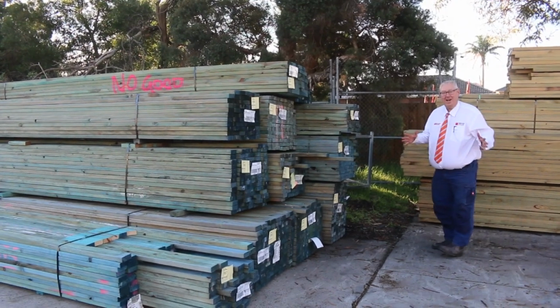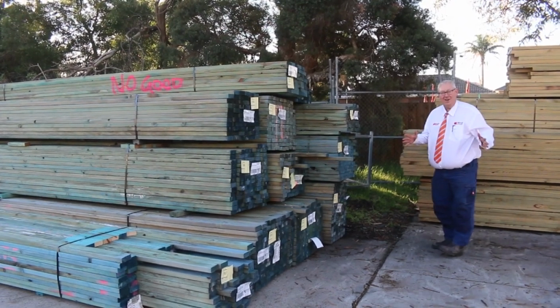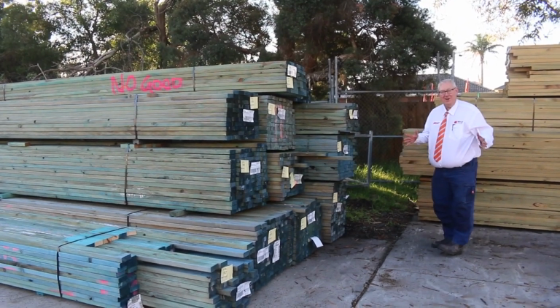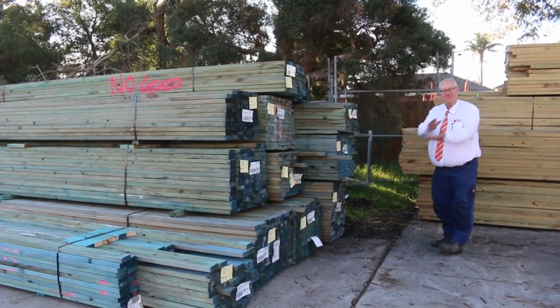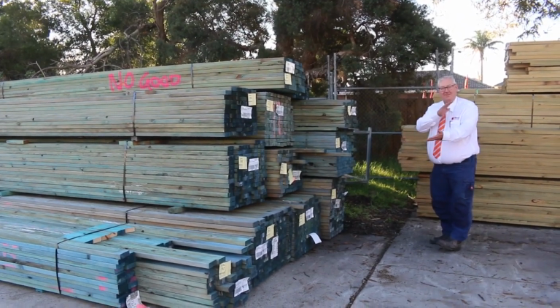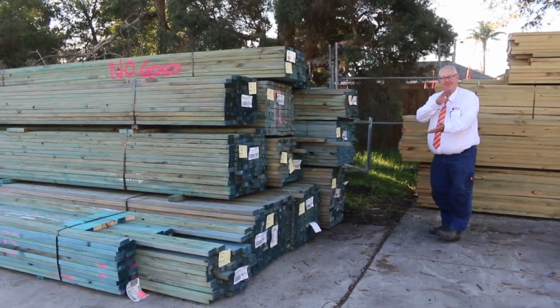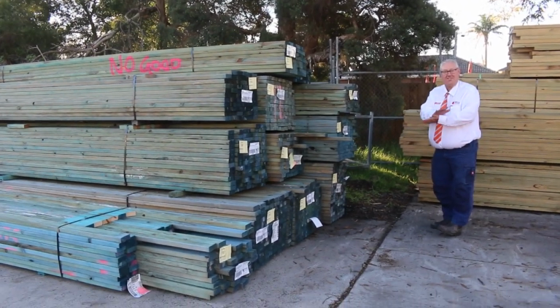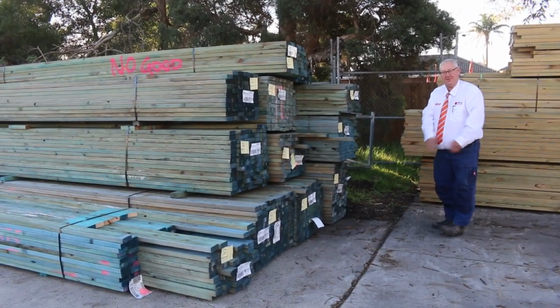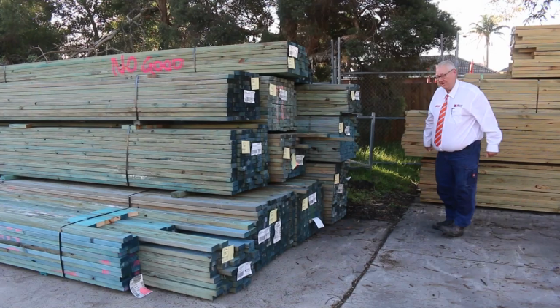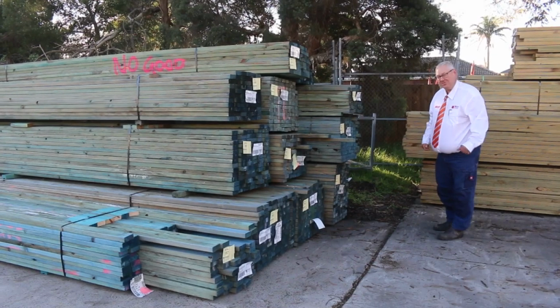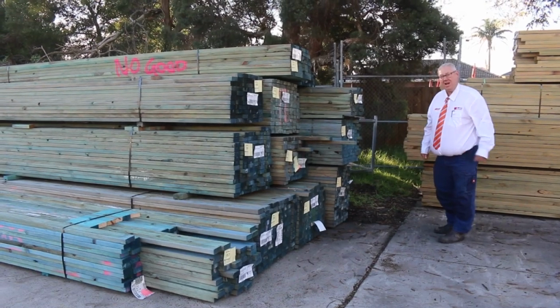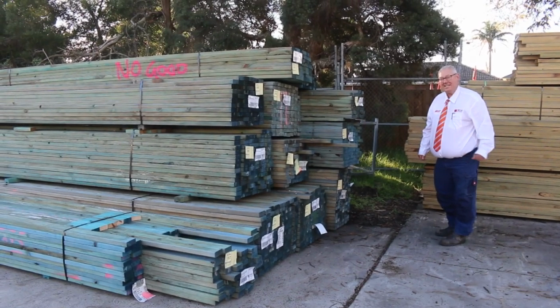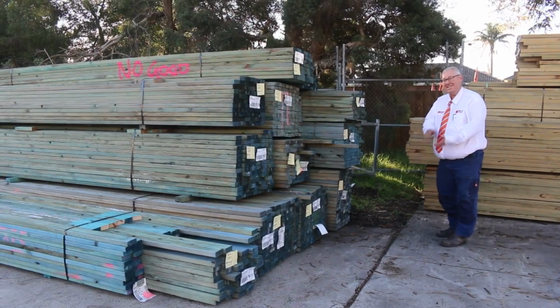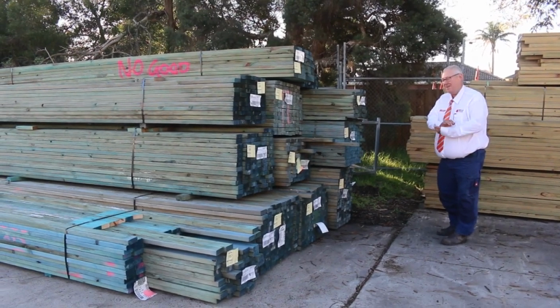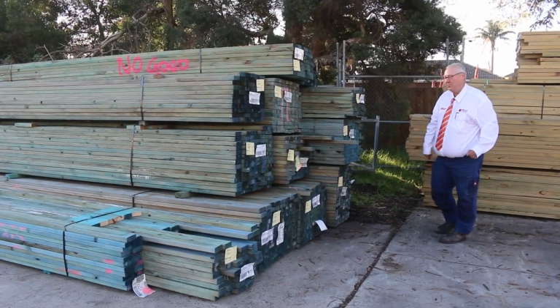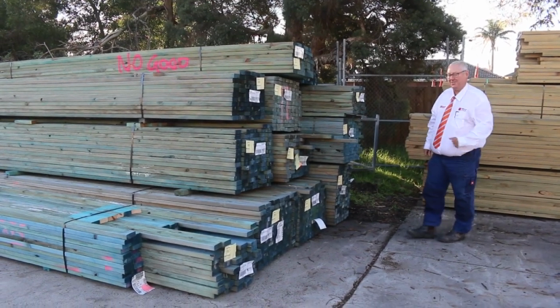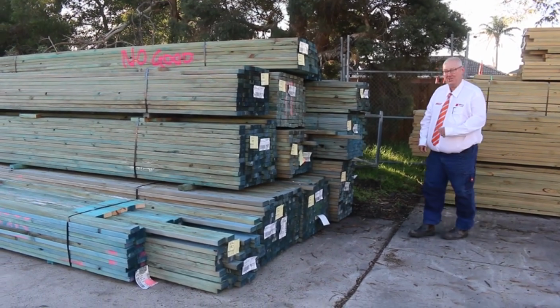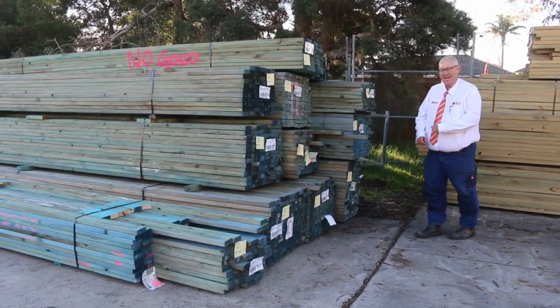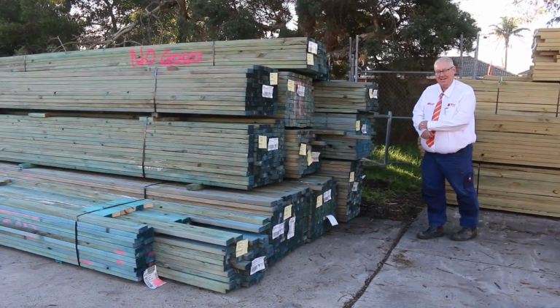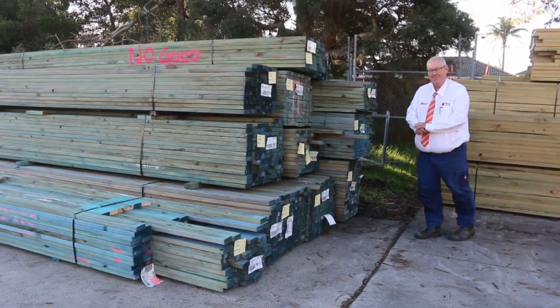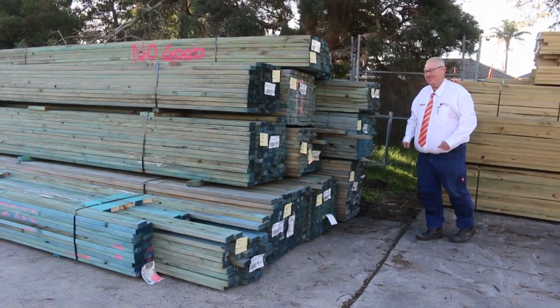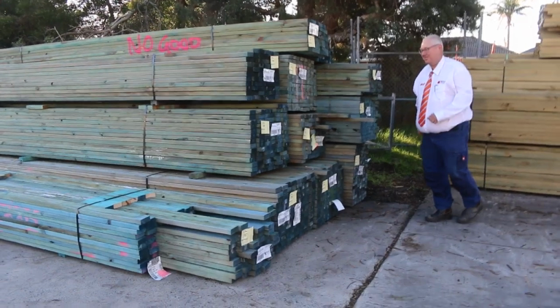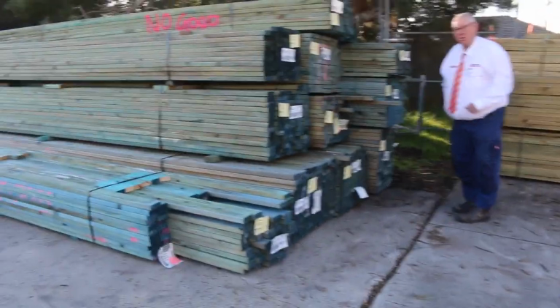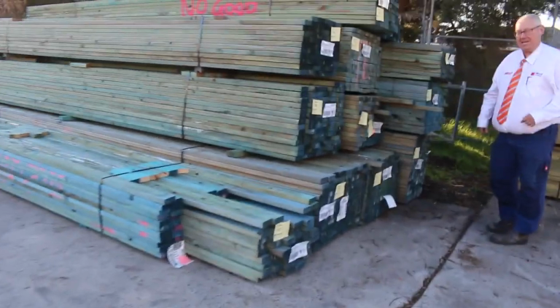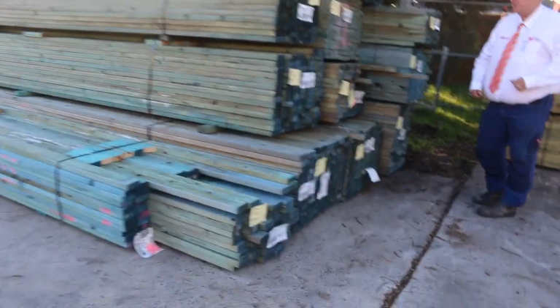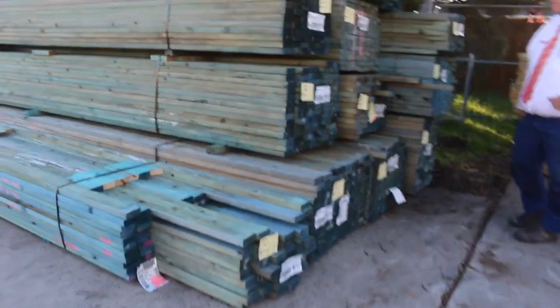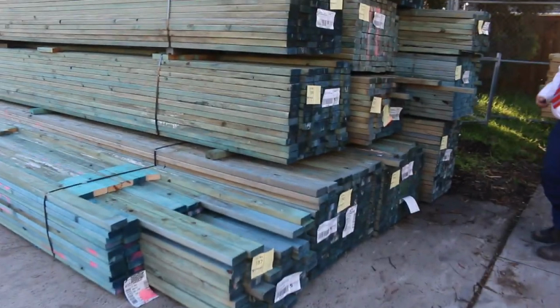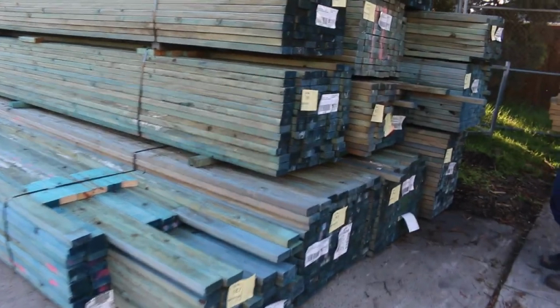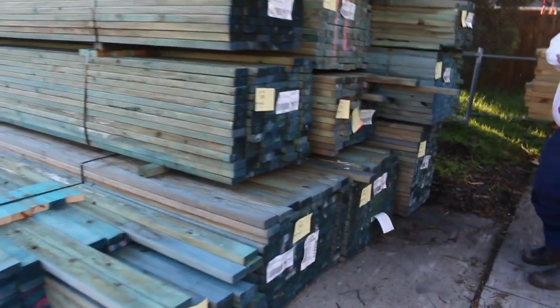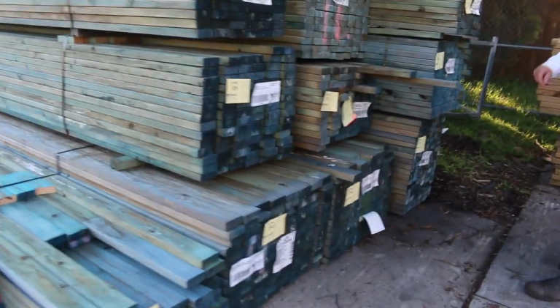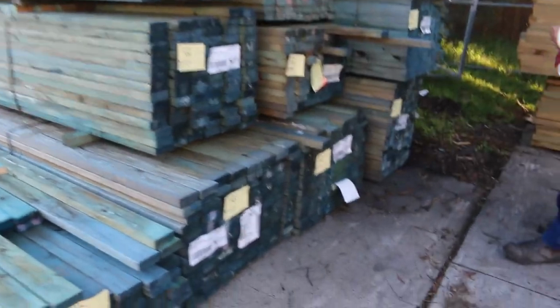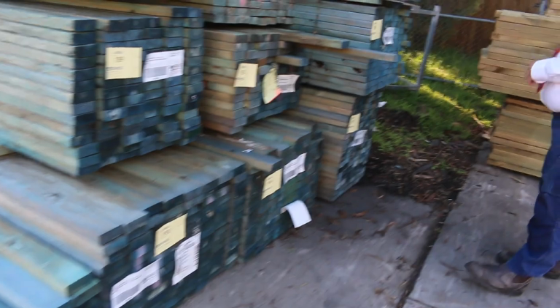Hello! Michael from Vals here once again with the Tuesday afternoon video. Tomorrow's auction is Wednesday the 11th of May 2022 at 10 a.m. Let's go for a walk and check out what we got this week — heaps of stock in this week.